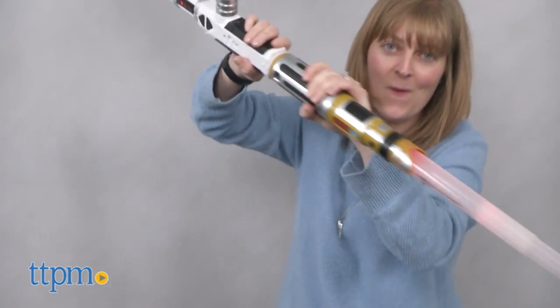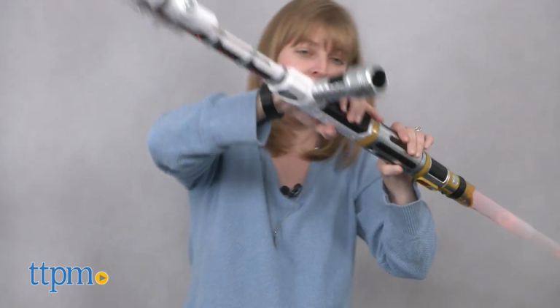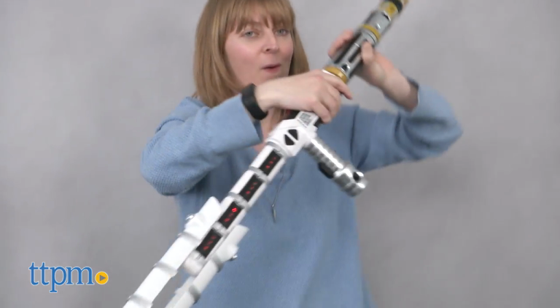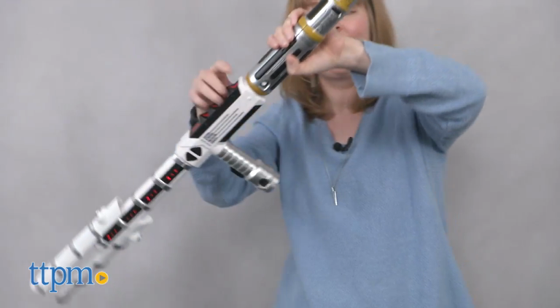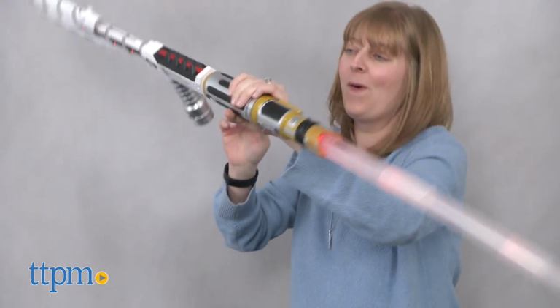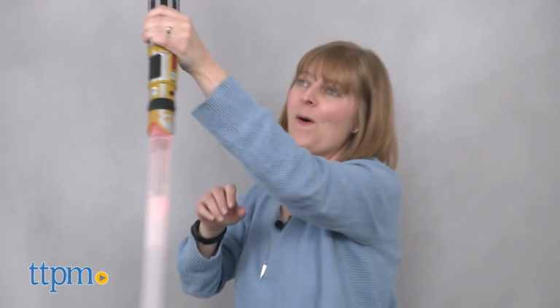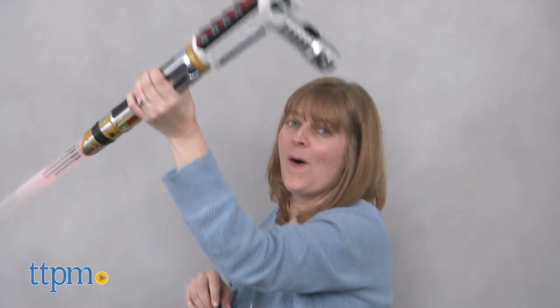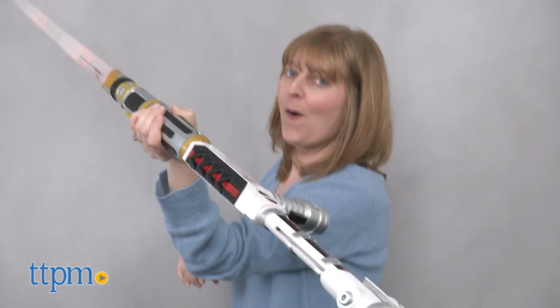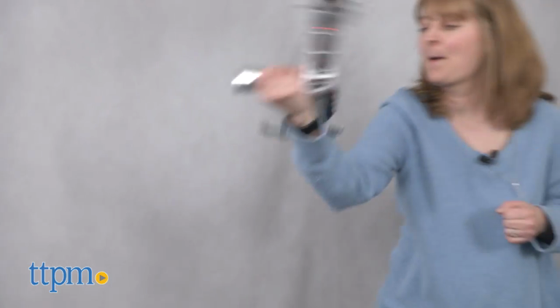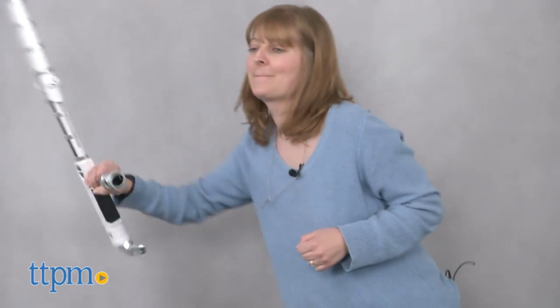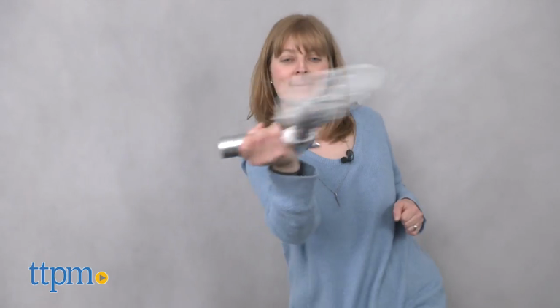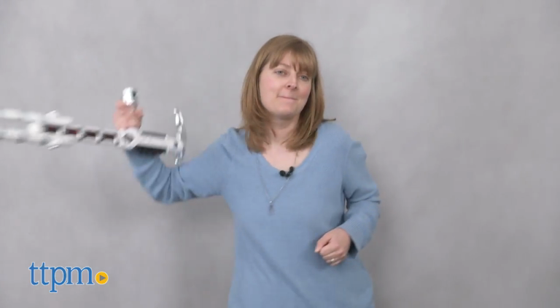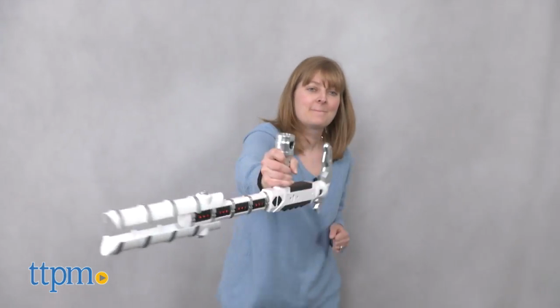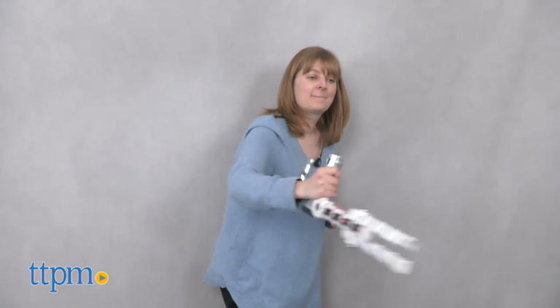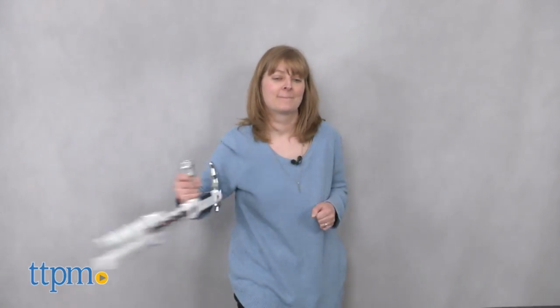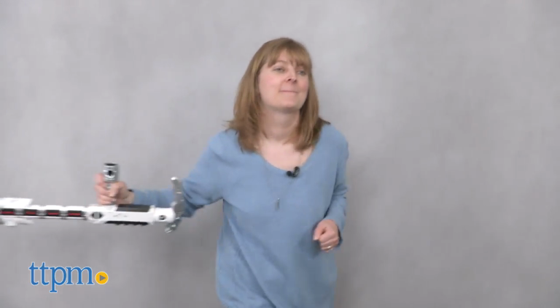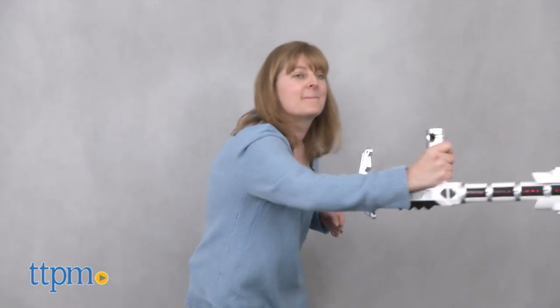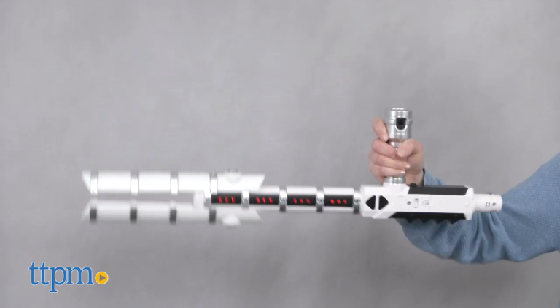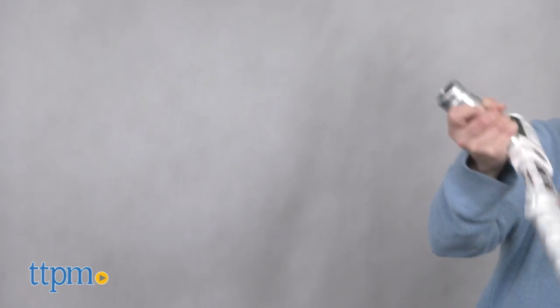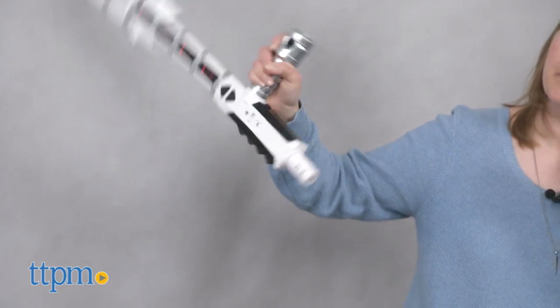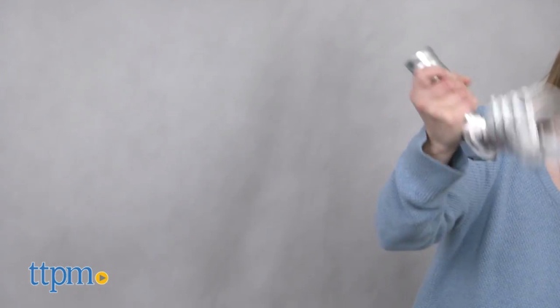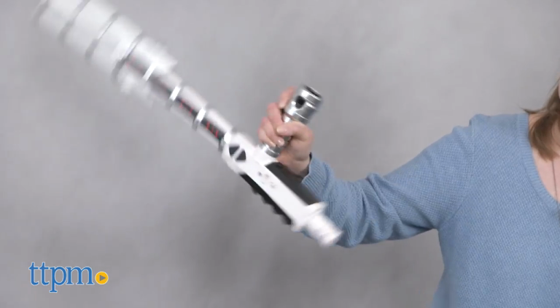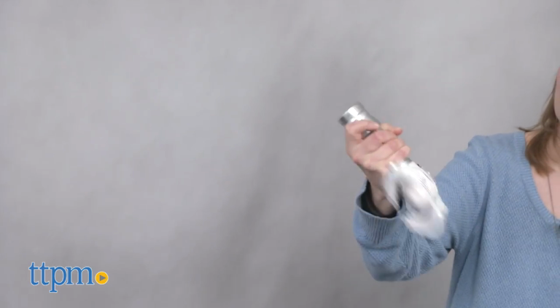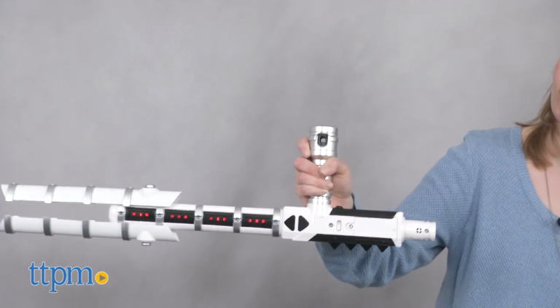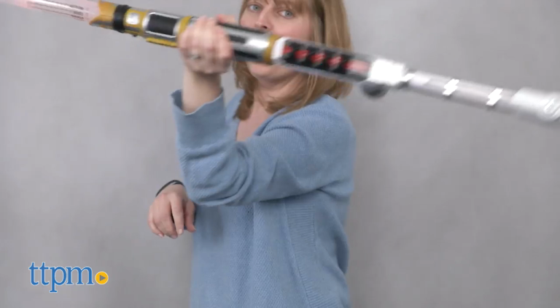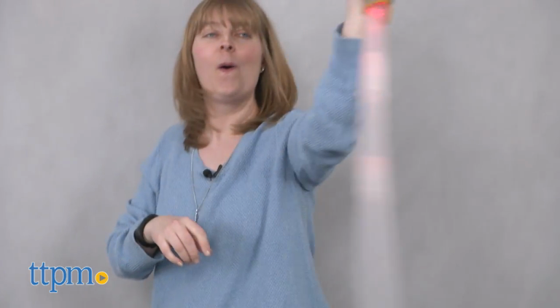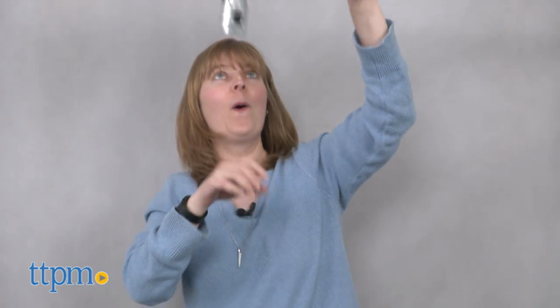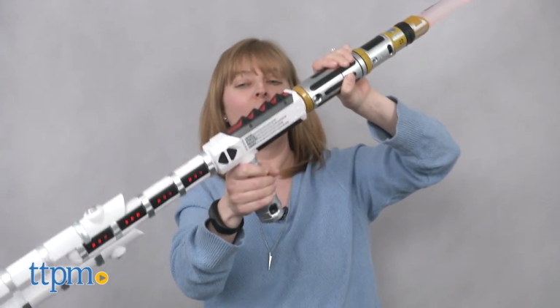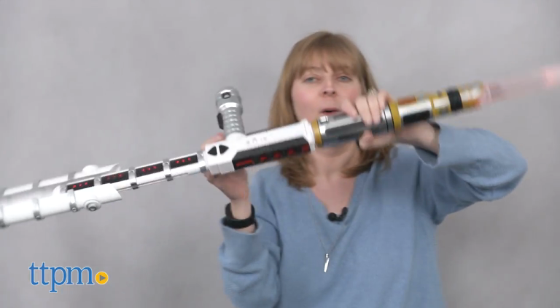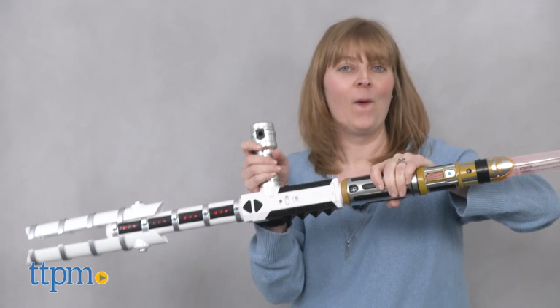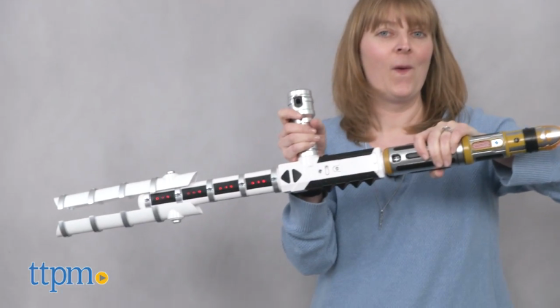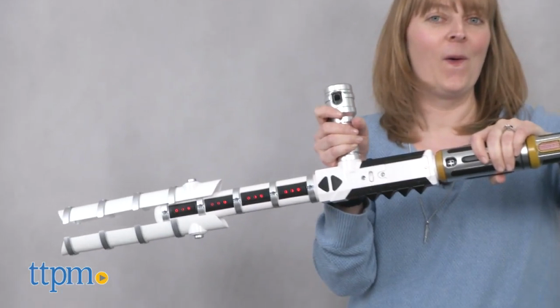Sometimes kids just want to play out being the bad guys, and this roleplay toy gives them that opportunity. Star Wars fans ages 4 and up will really like the cool look of this toy, plus its customization with other Blade Builders toys, allowing them to mix and match their dark side and light side products to create the ultimate roleplay weapon.